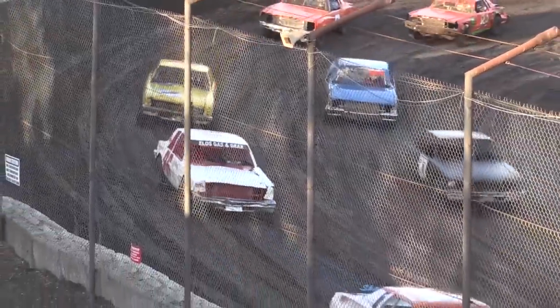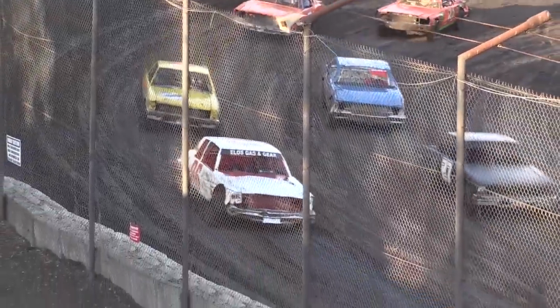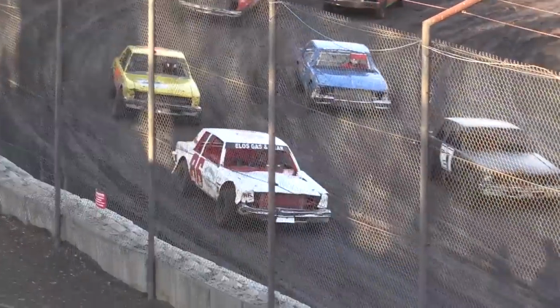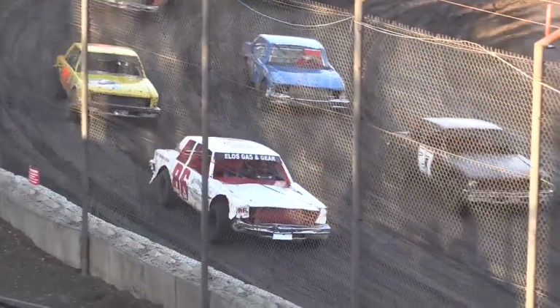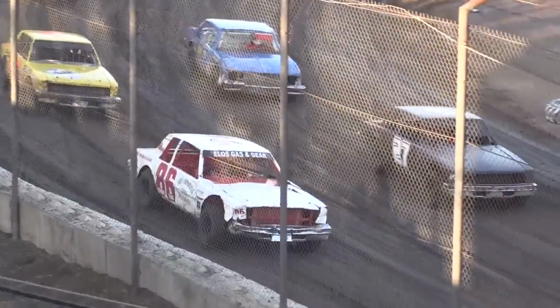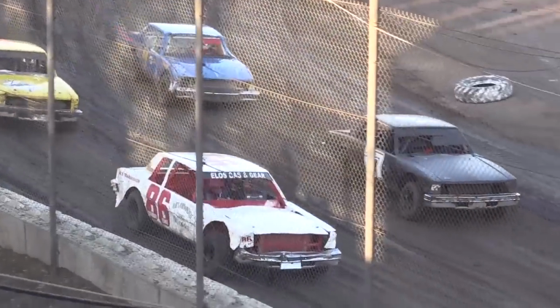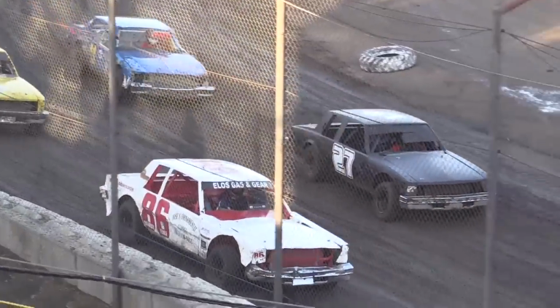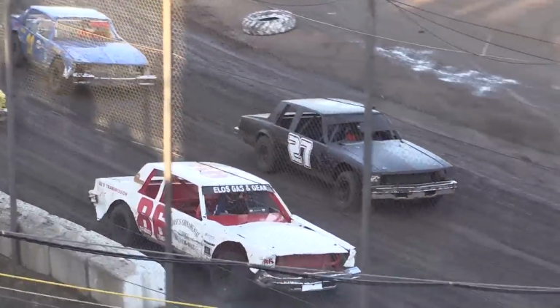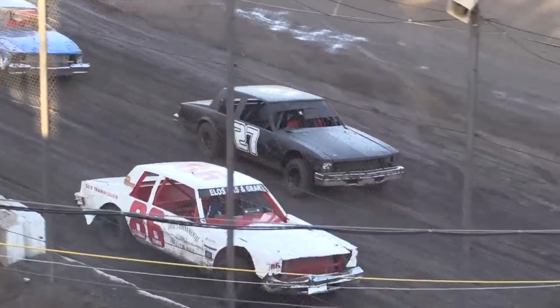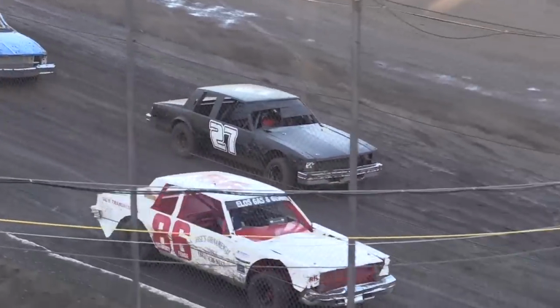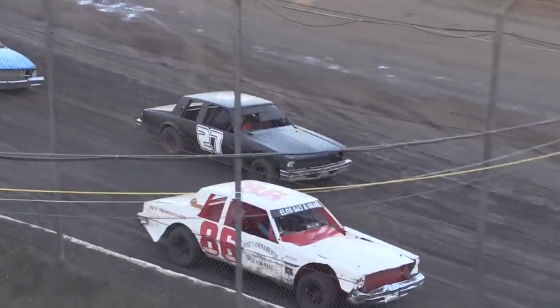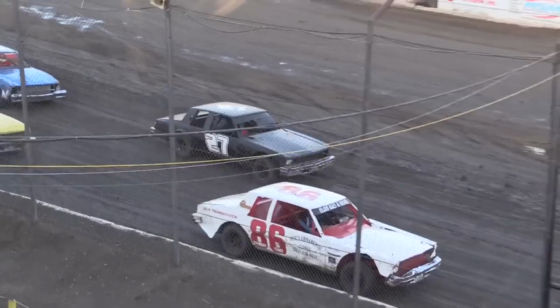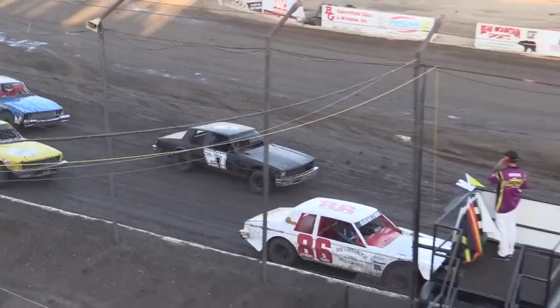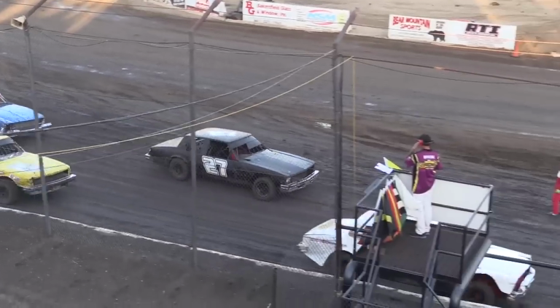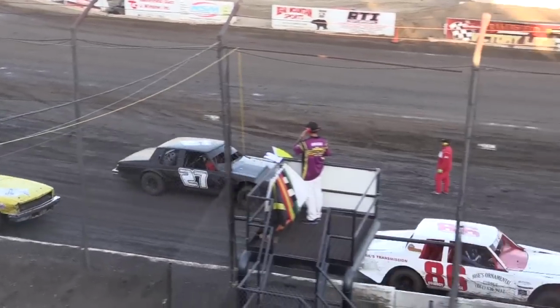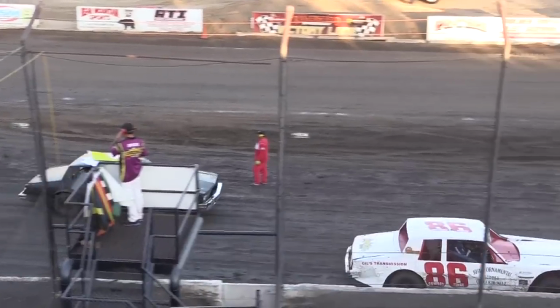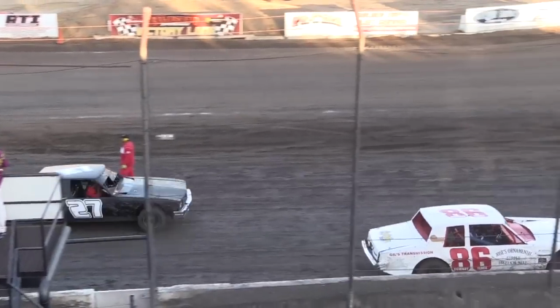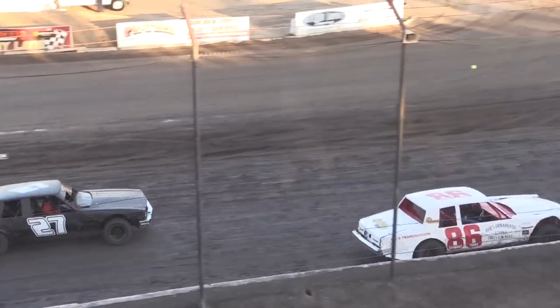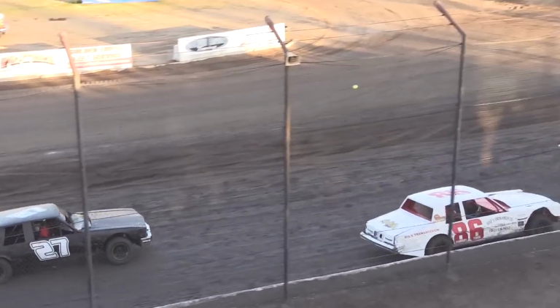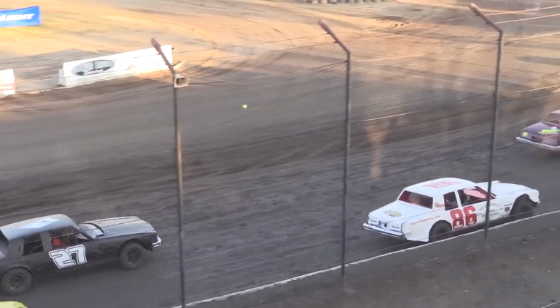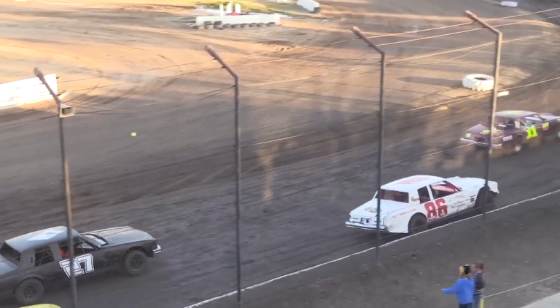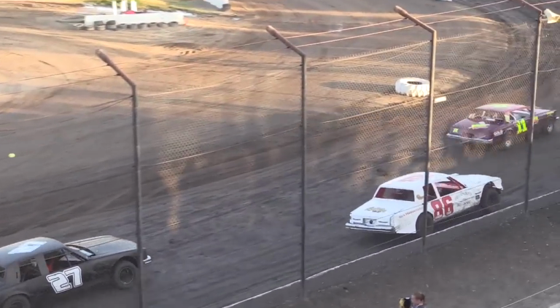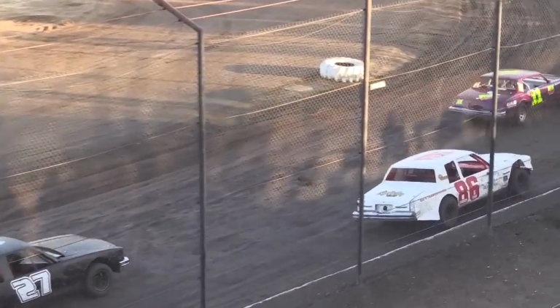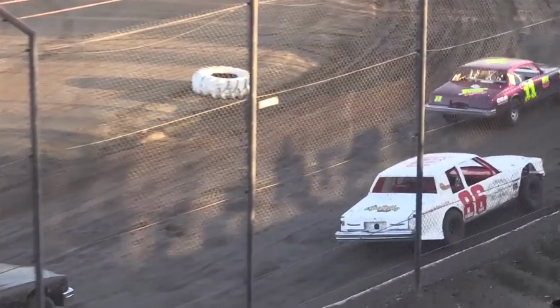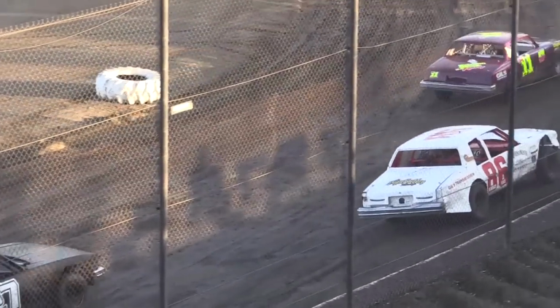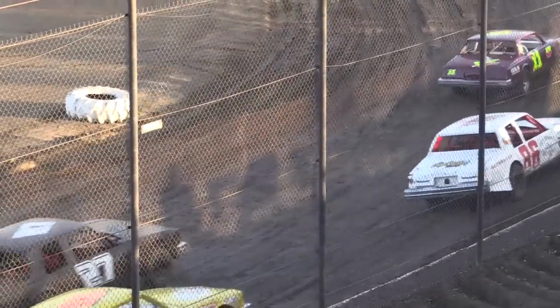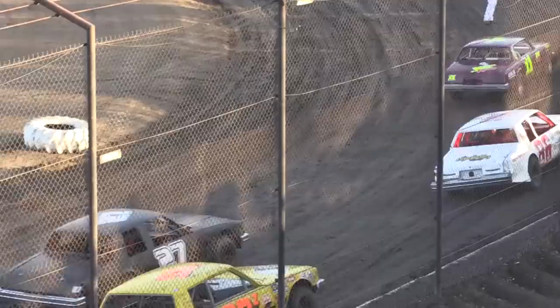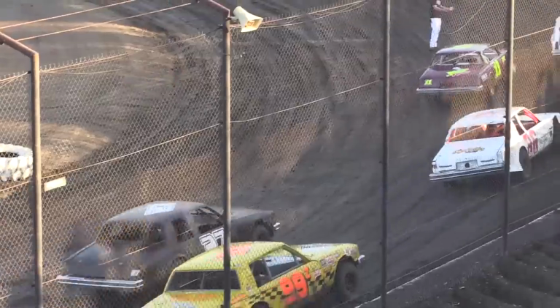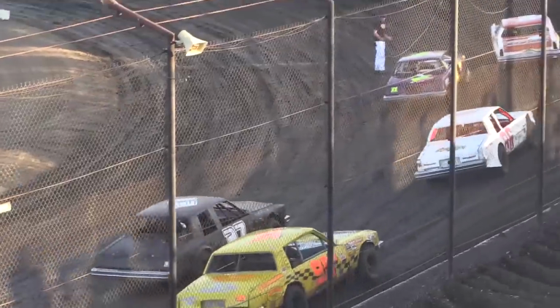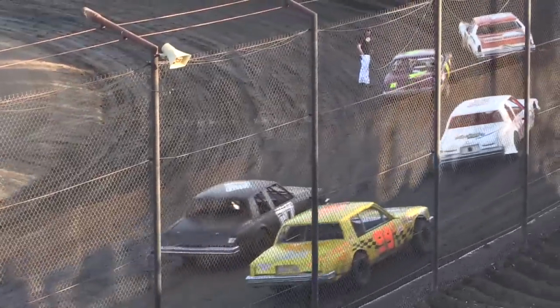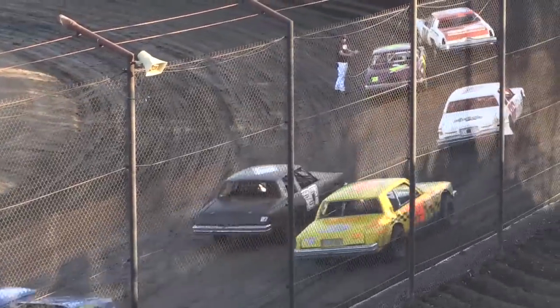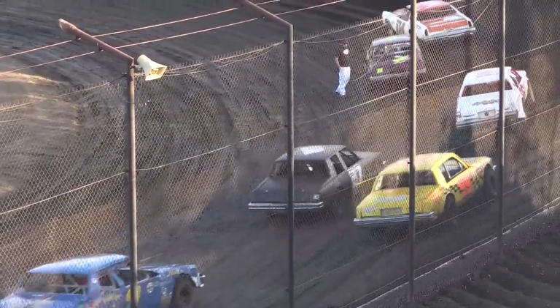Row number two, we have the 27C of Eric Simantel and the 86 — look at the pillar on that car, it's waving. That is a nervous car right now, the 86 of Mike Waters.